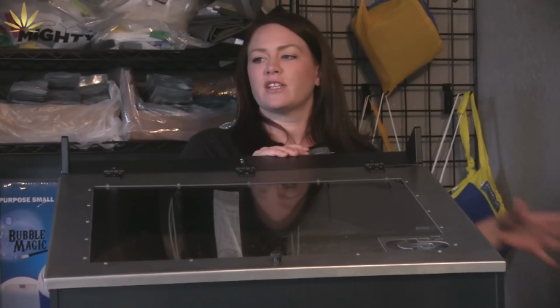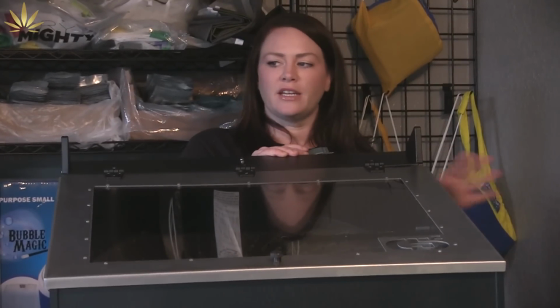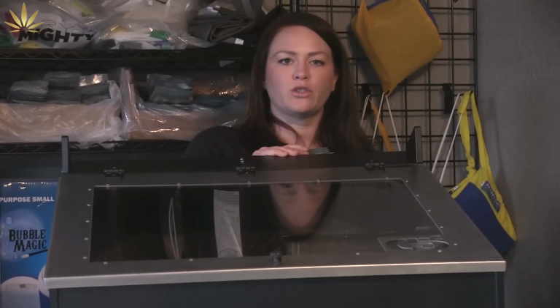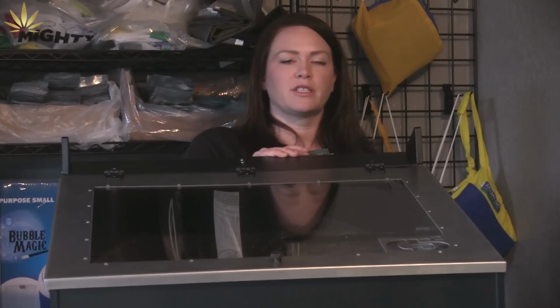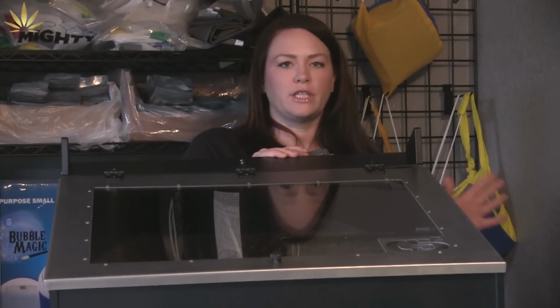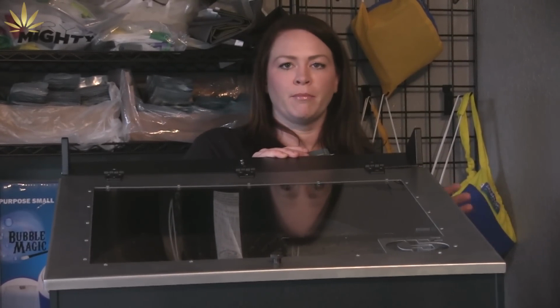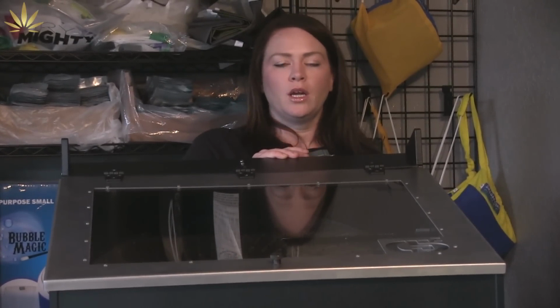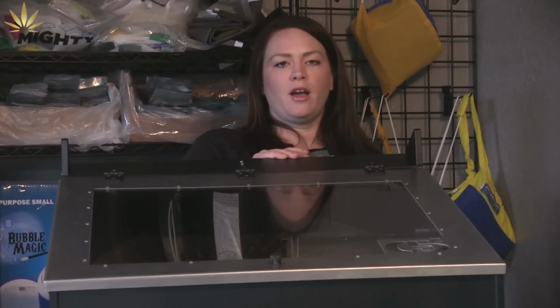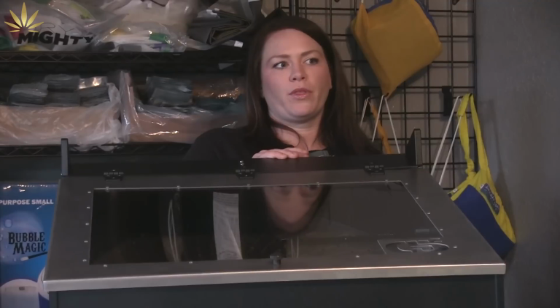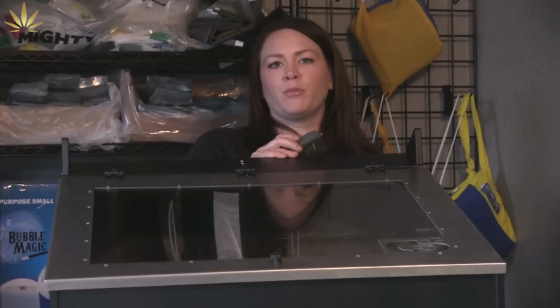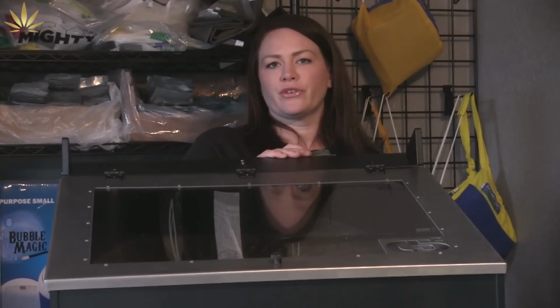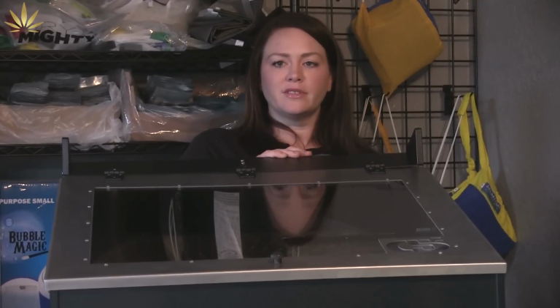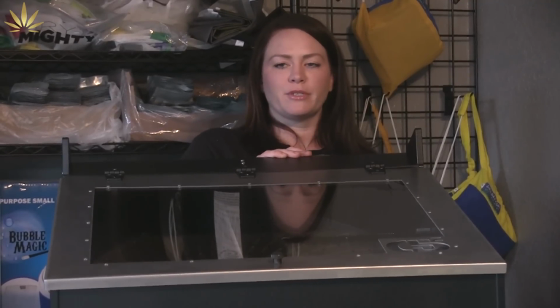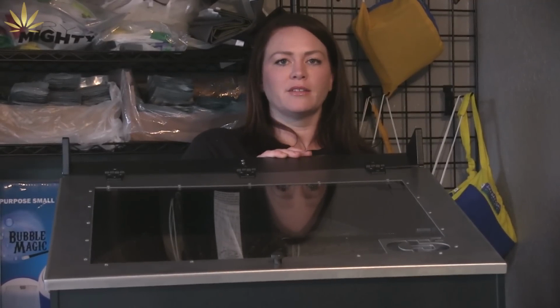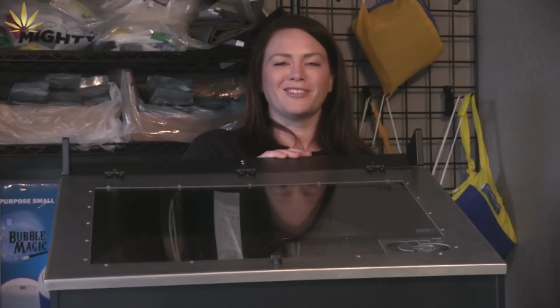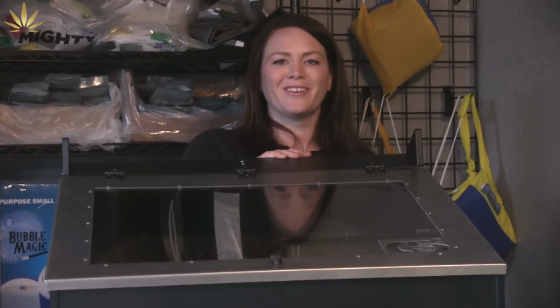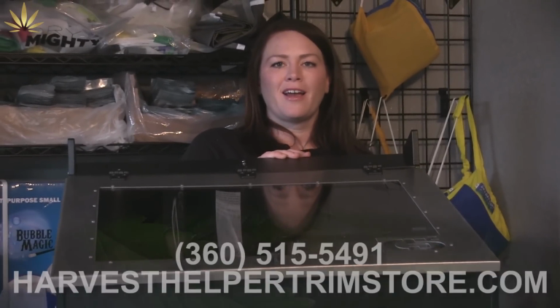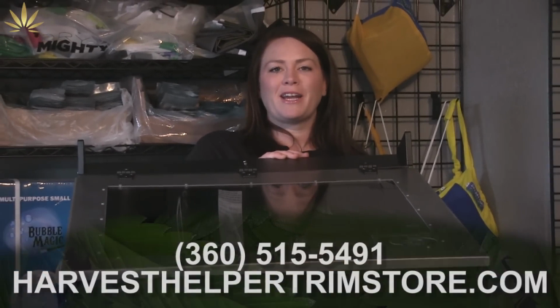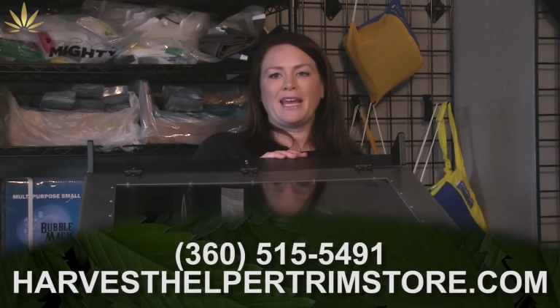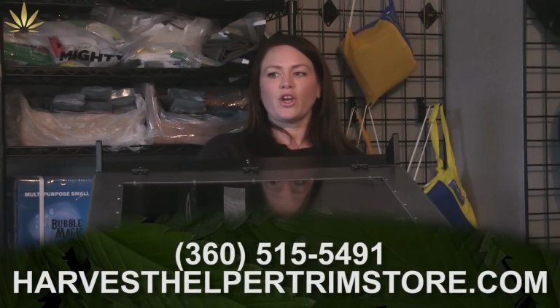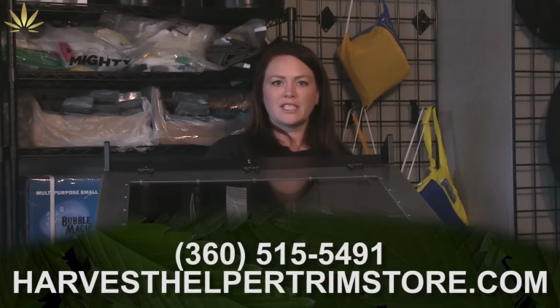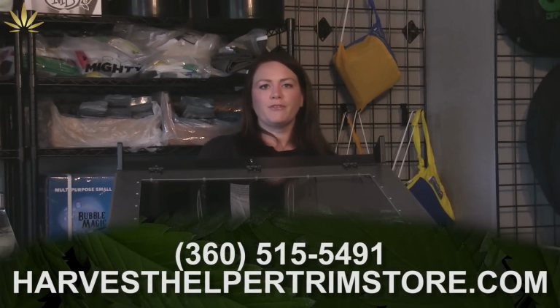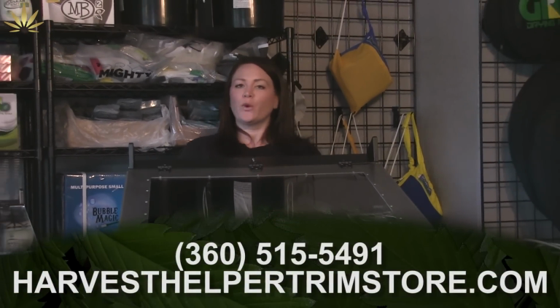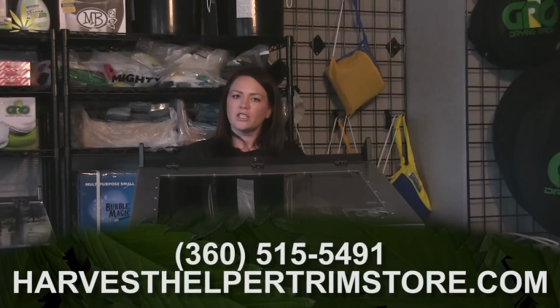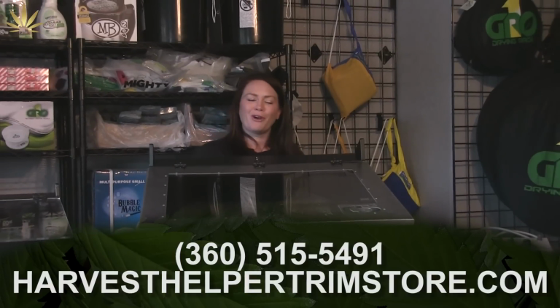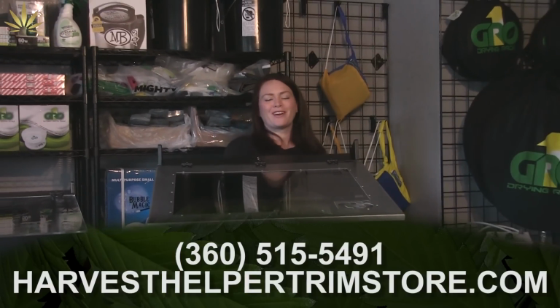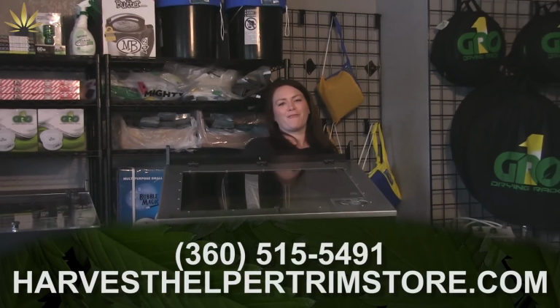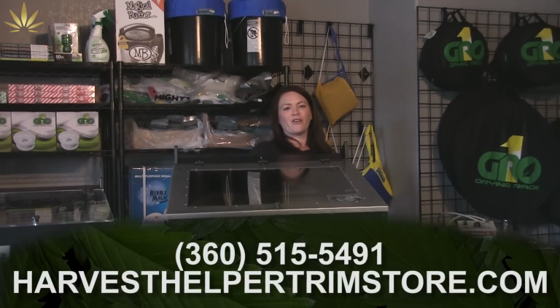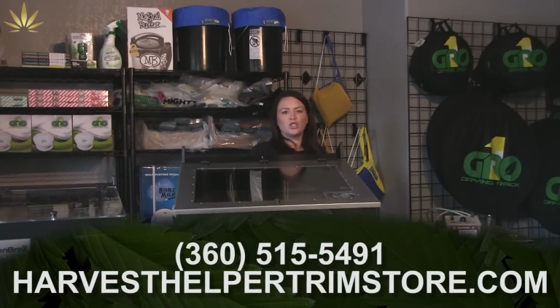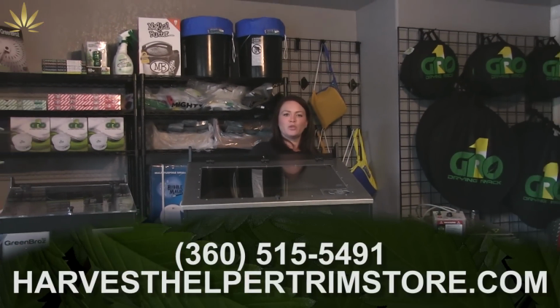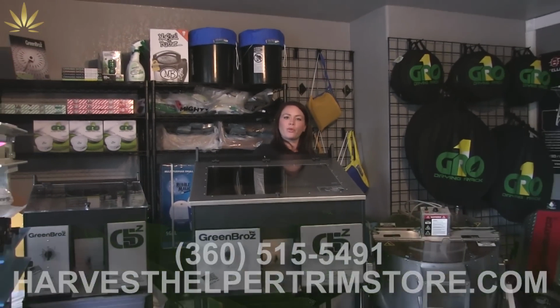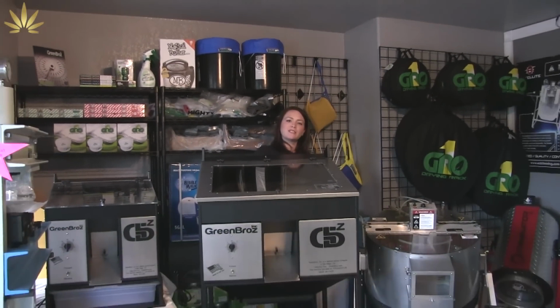I haven't seen a dry trimmer successfully trim with a higher moisture than 10%. So again, my name's Bailey with Harvest Helper. If you have any questions, you can call me directly at 509-212-0360.